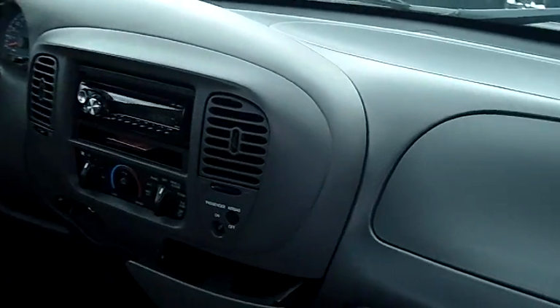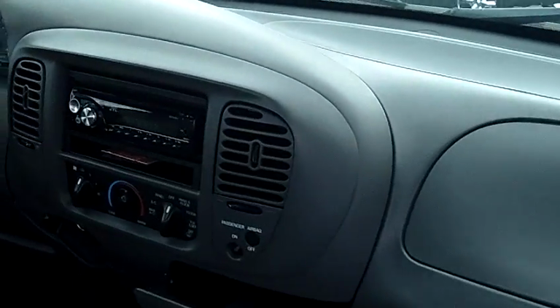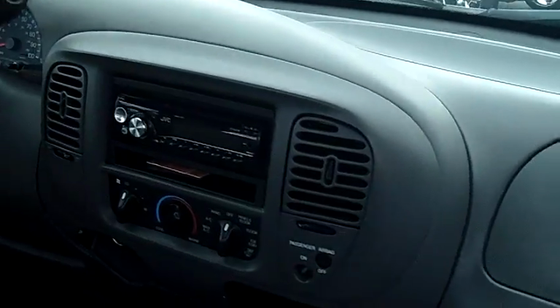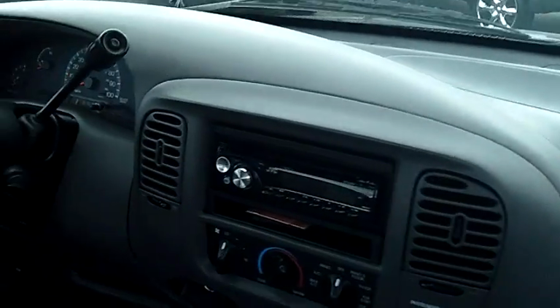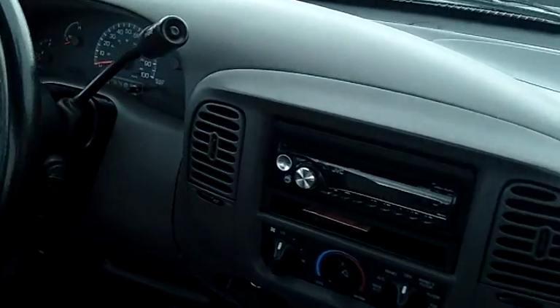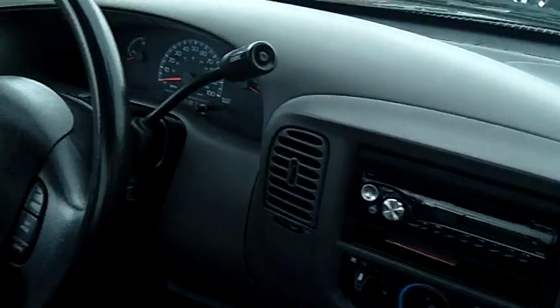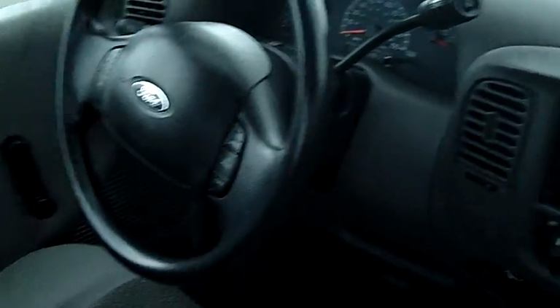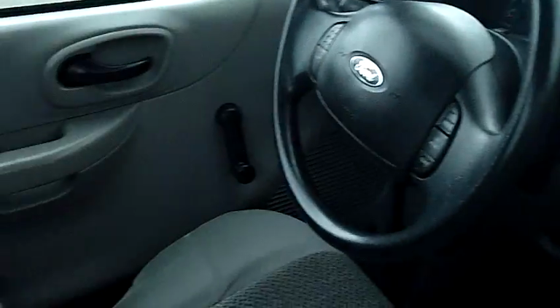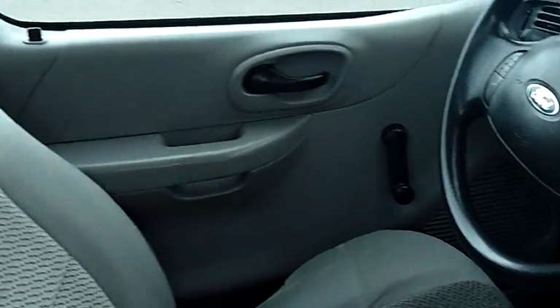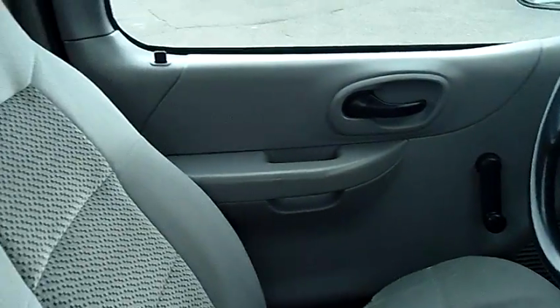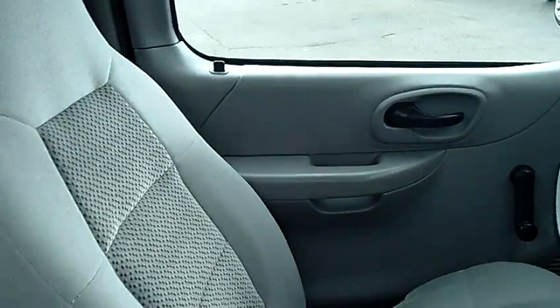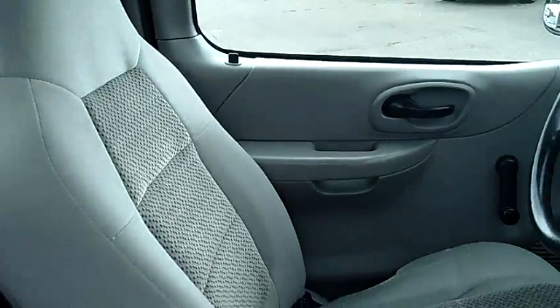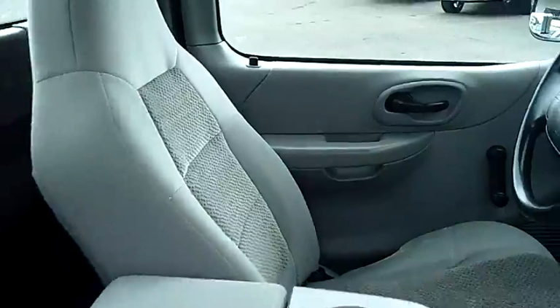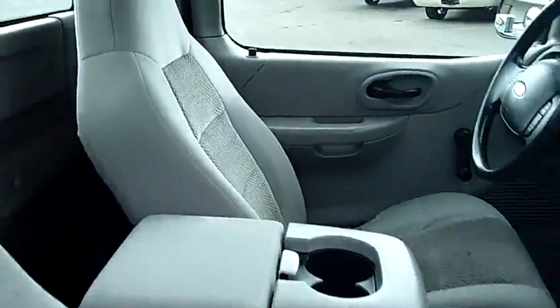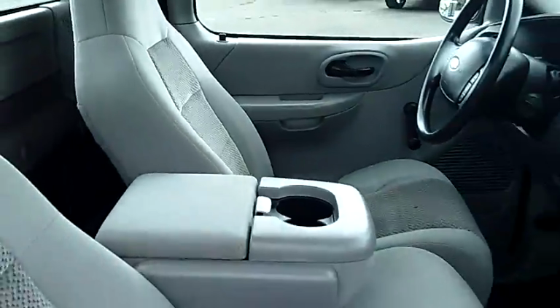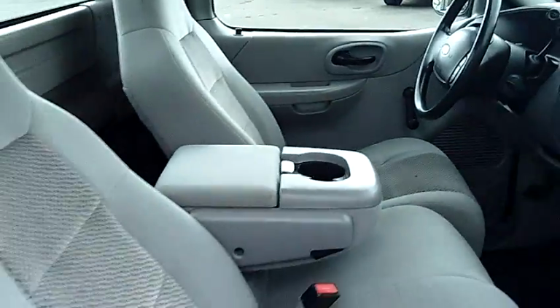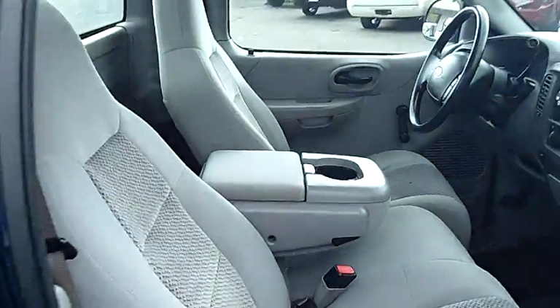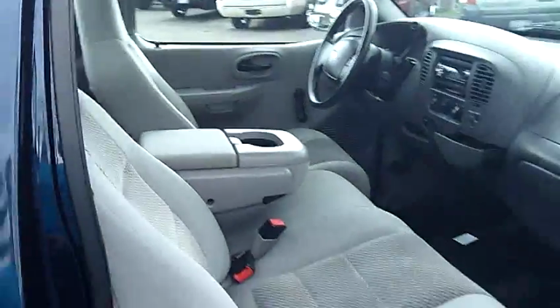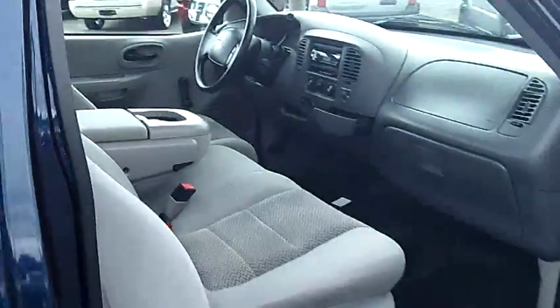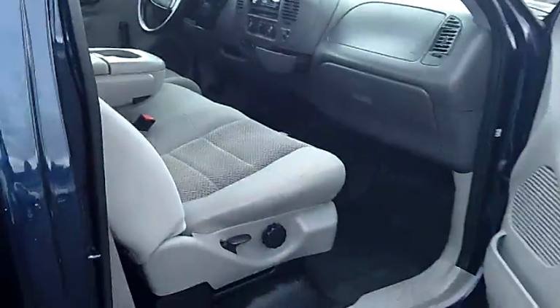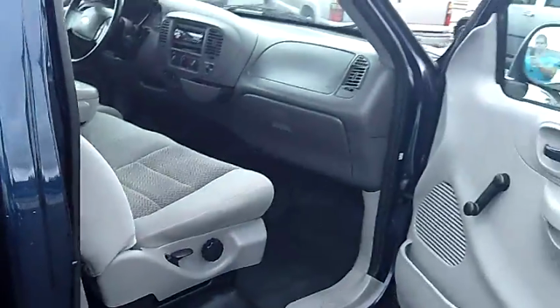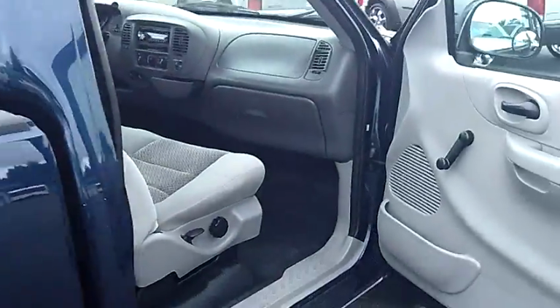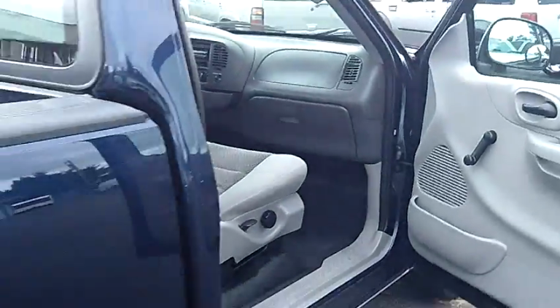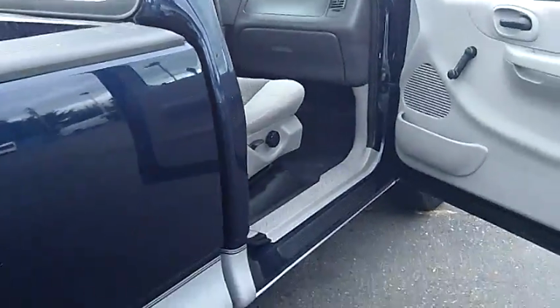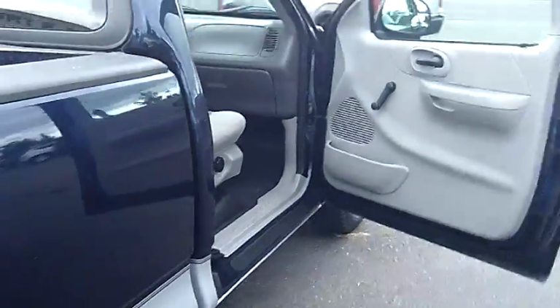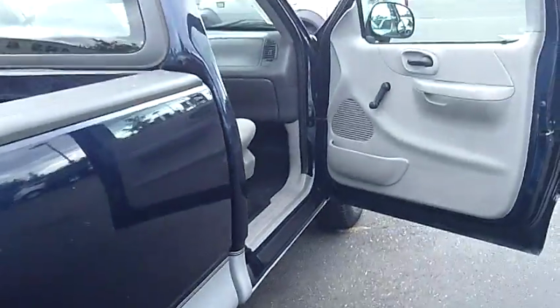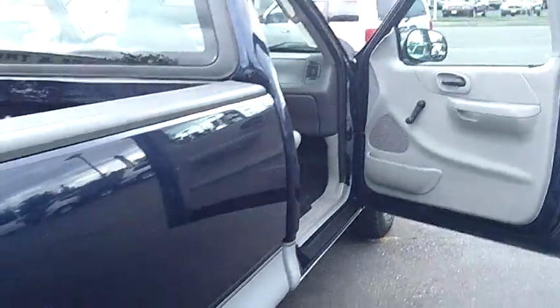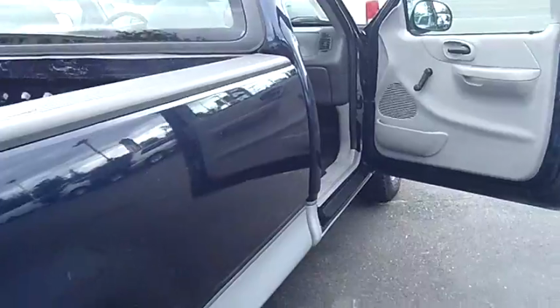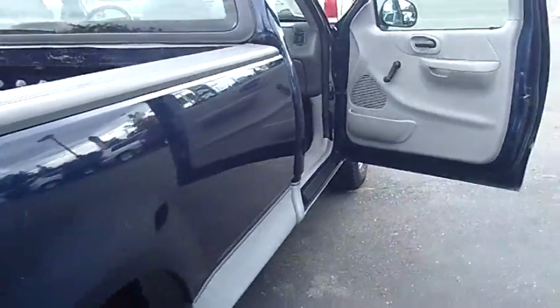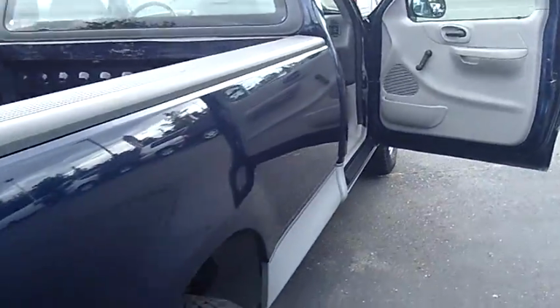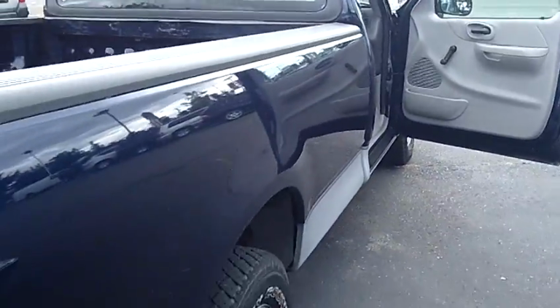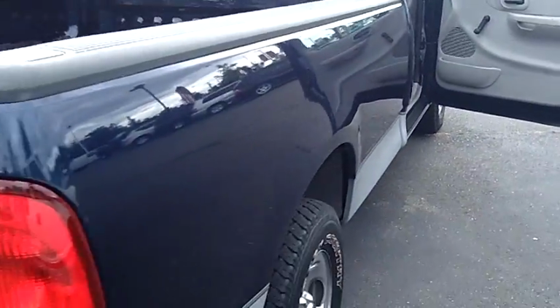As you can see, it's got the bench seating across the front. It does have air conditioning. It is the long bed, and it is equipped with the factory tow hitch as well.